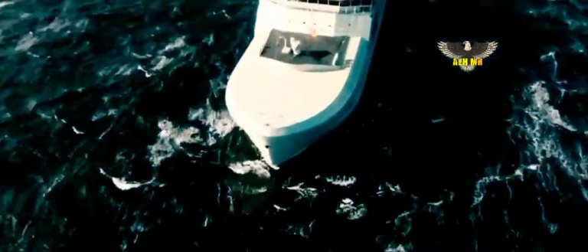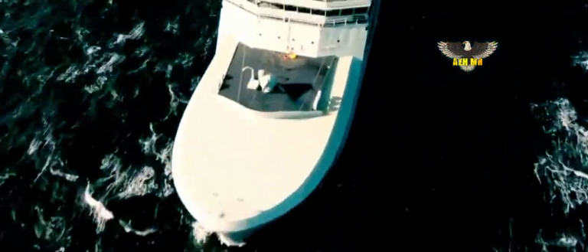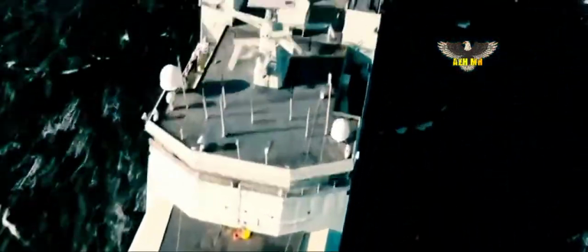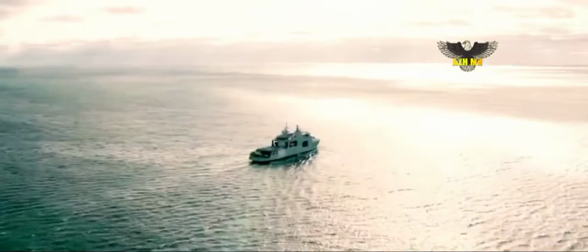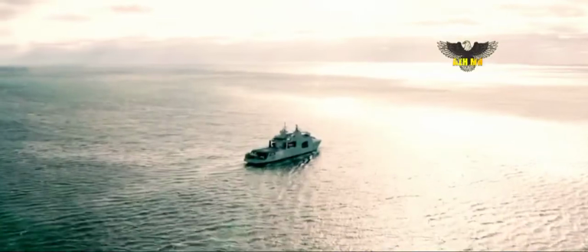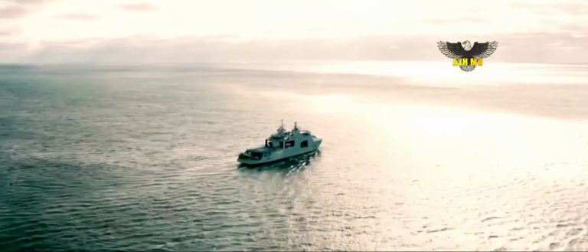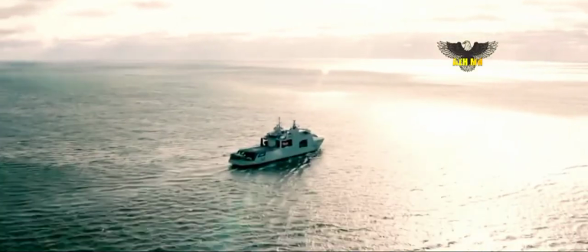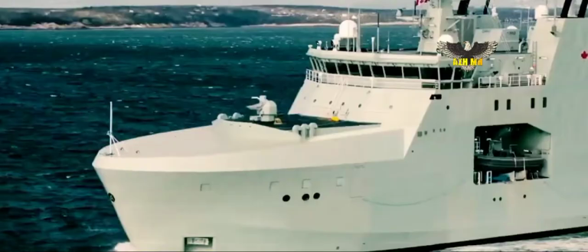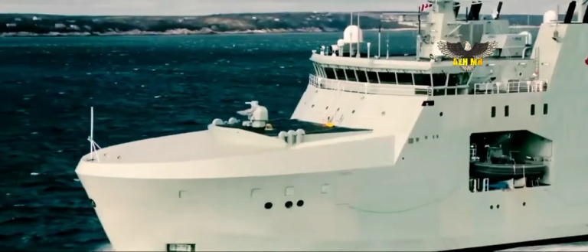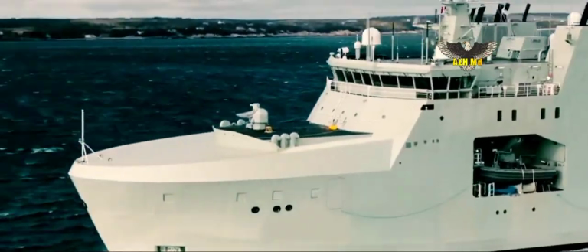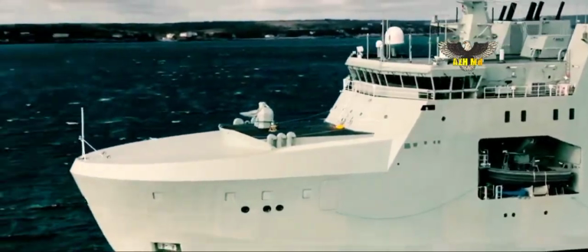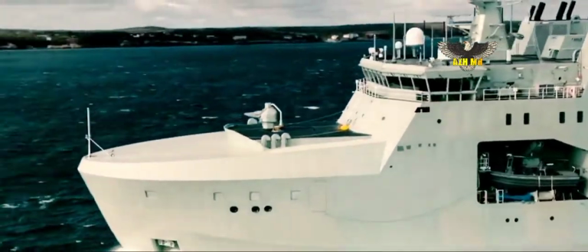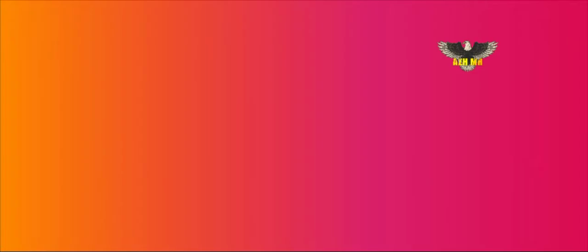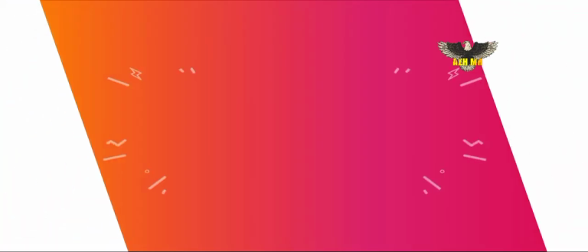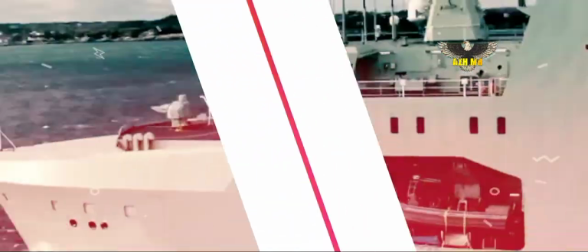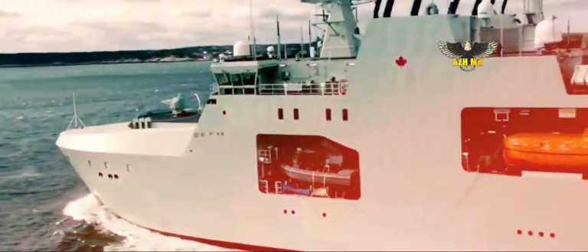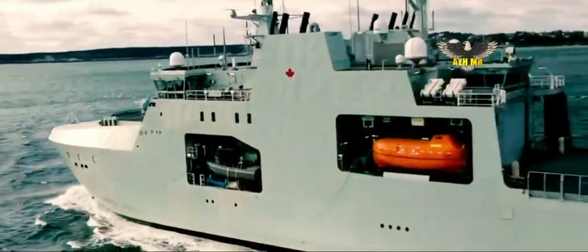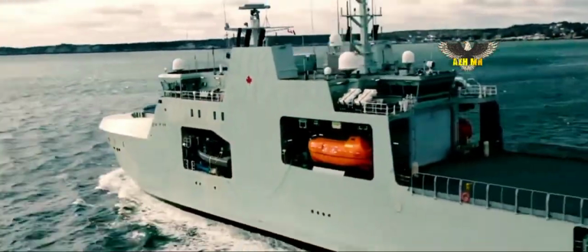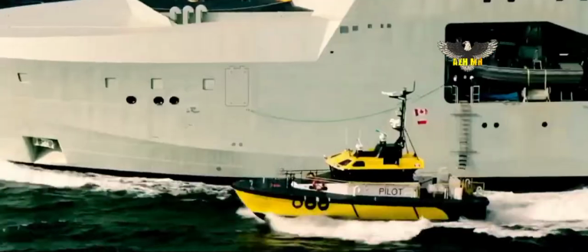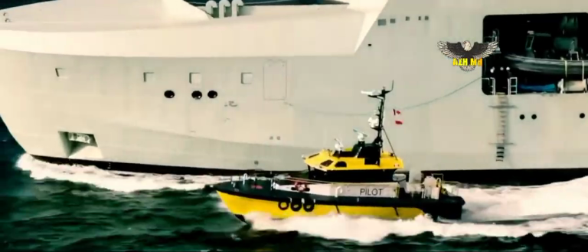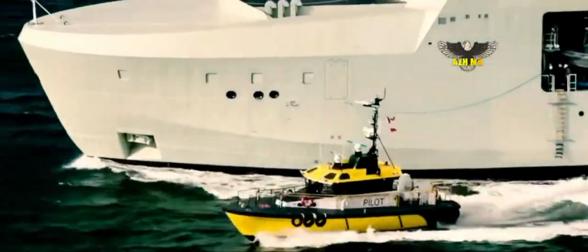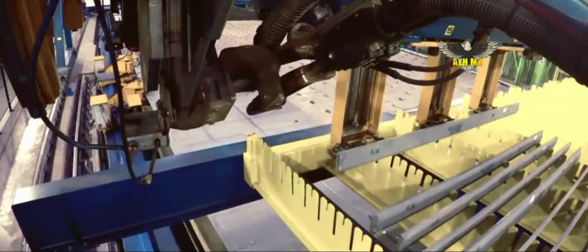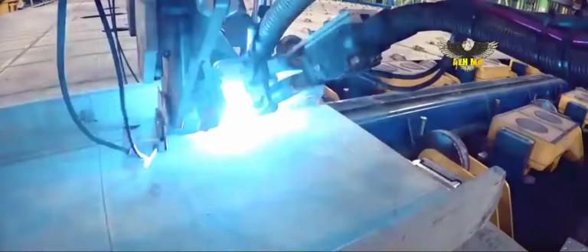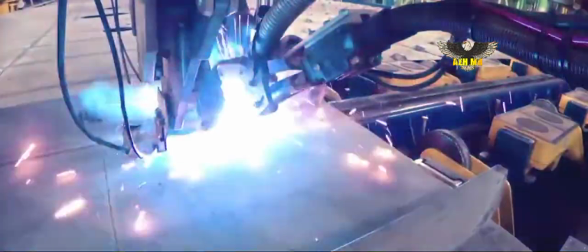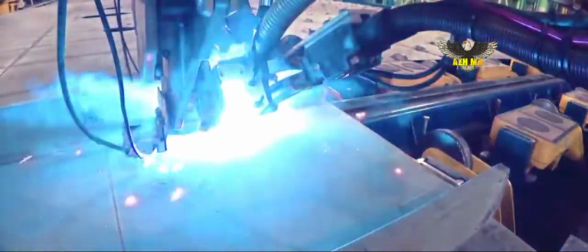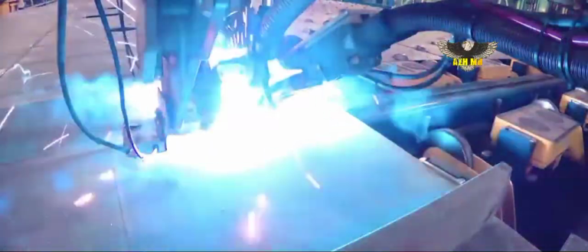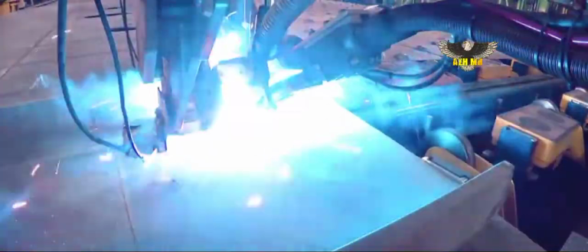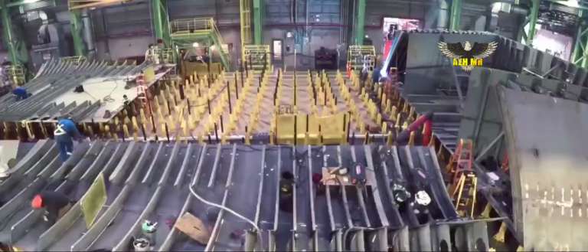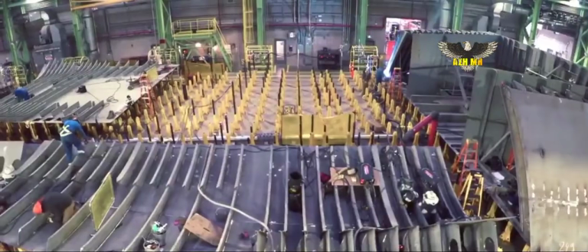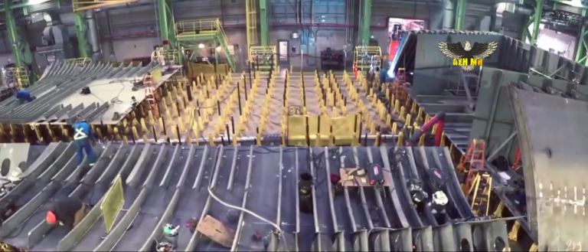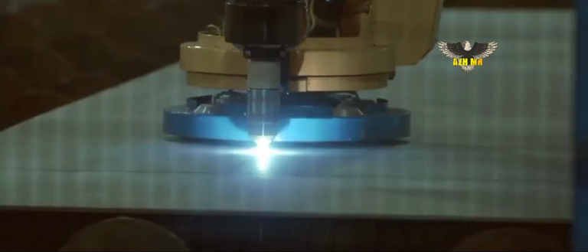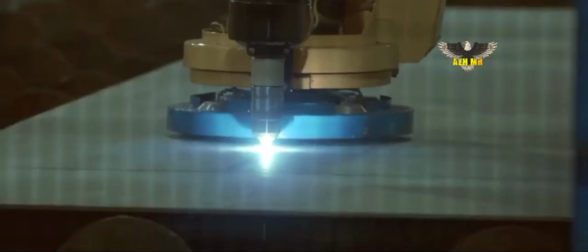The Royal Canadian Navy's 6th Arctic and Offshore Patrol Ship is named in honor of Lieutenant Robert Hampton Gray, a Canadian naval hero of the Second World War.